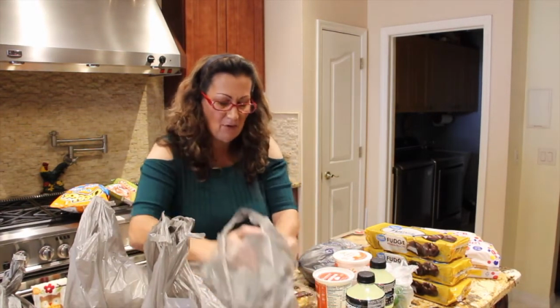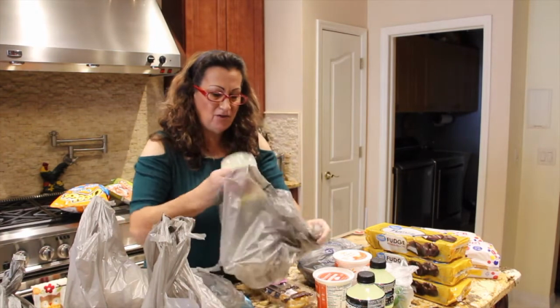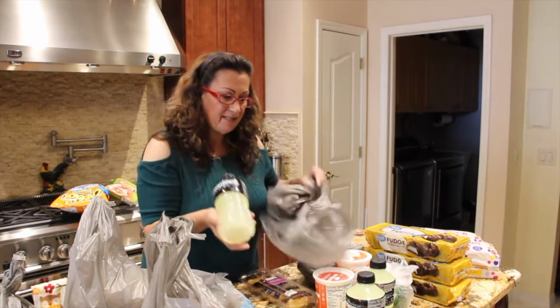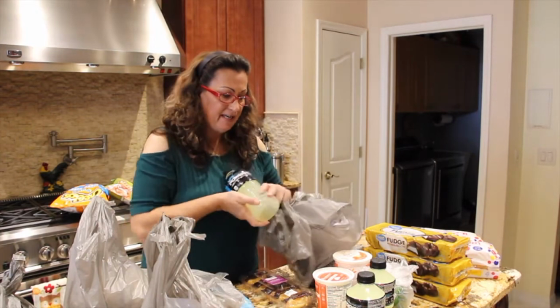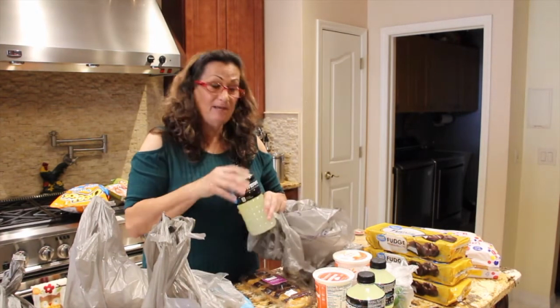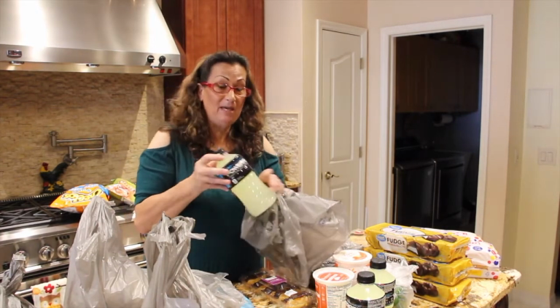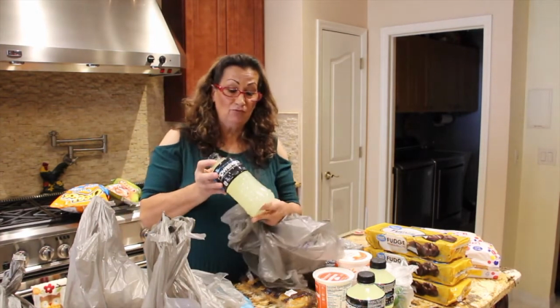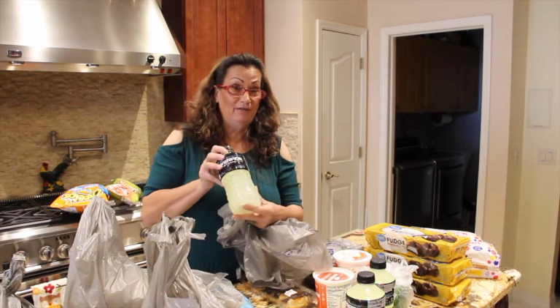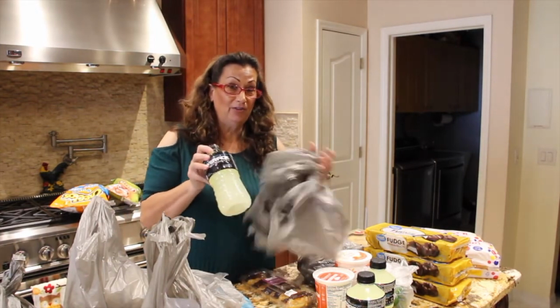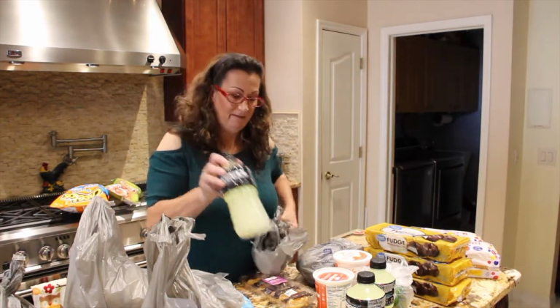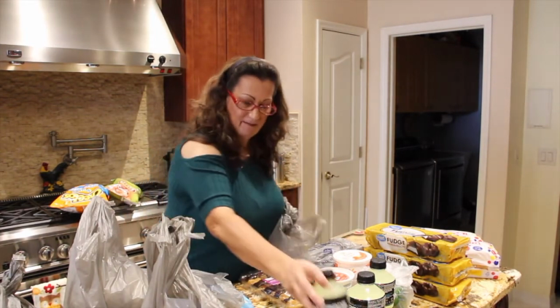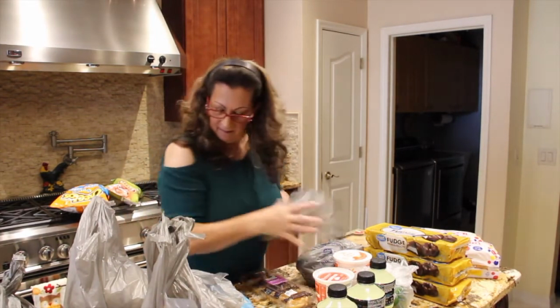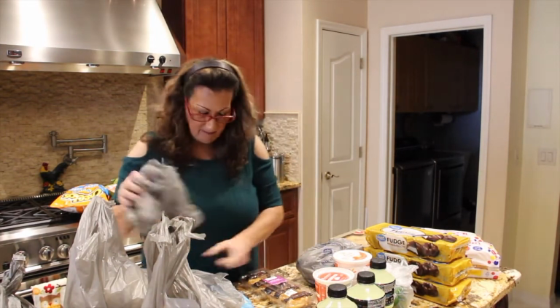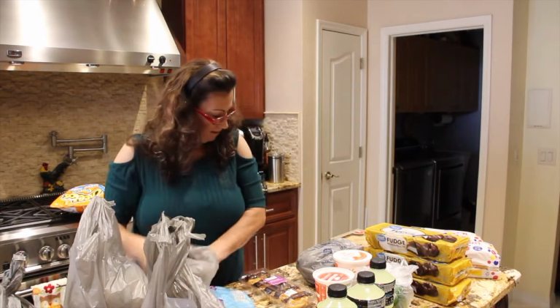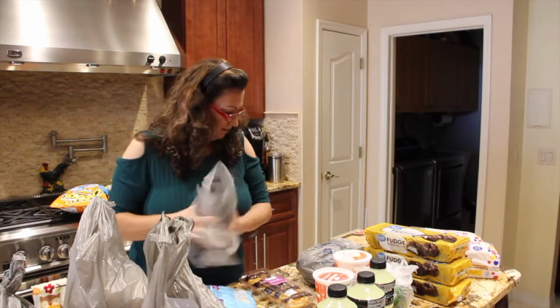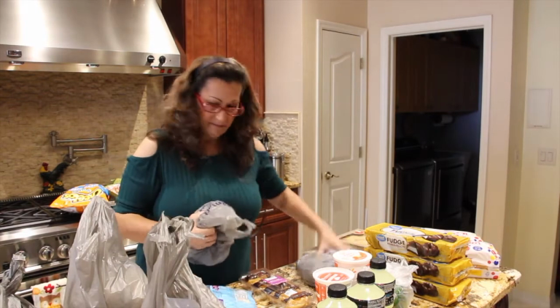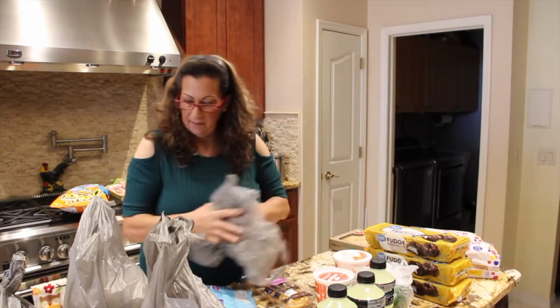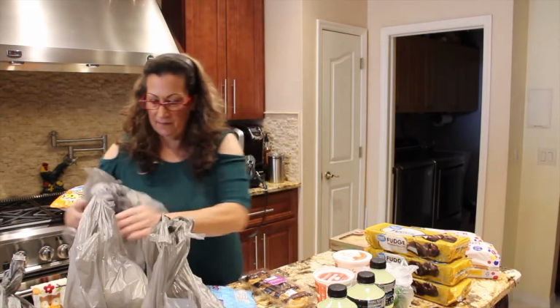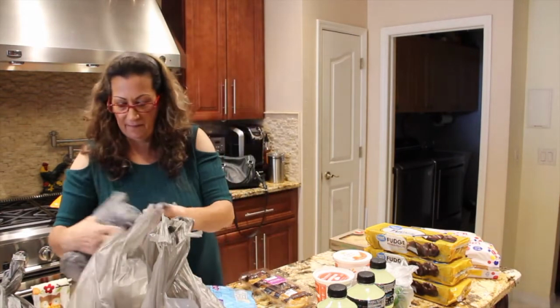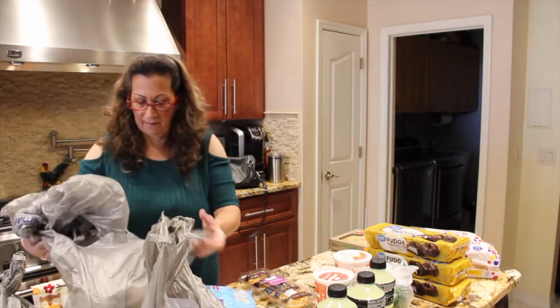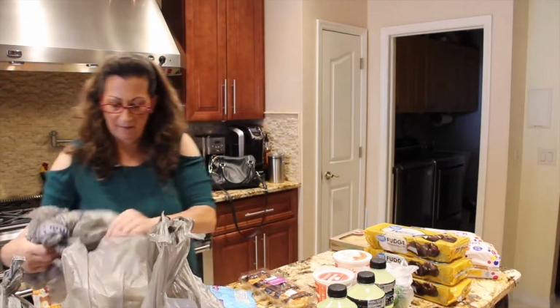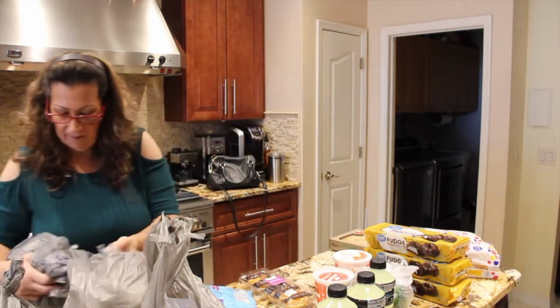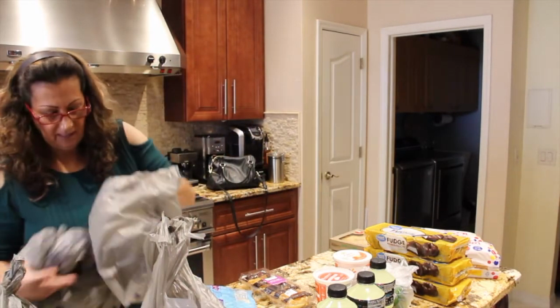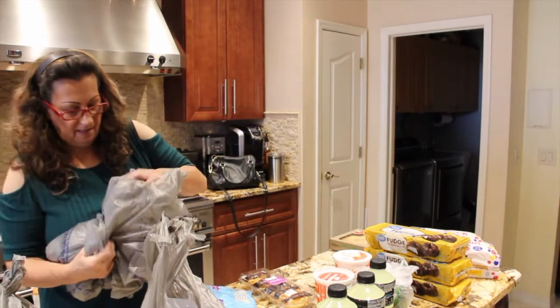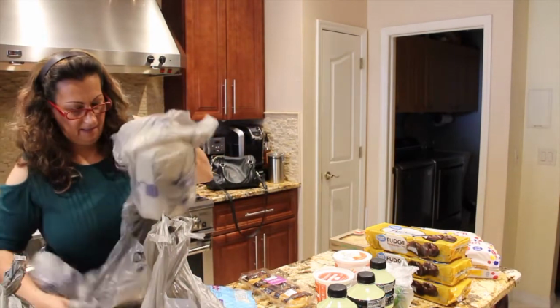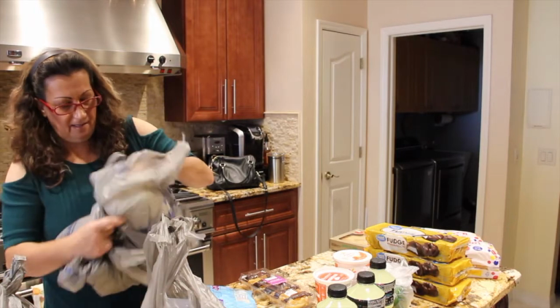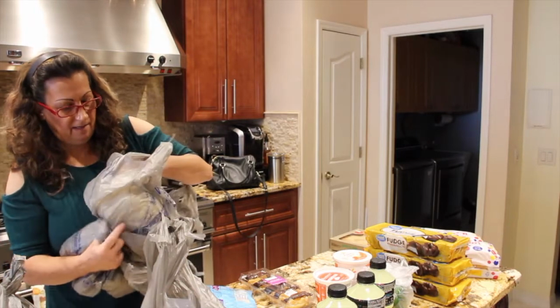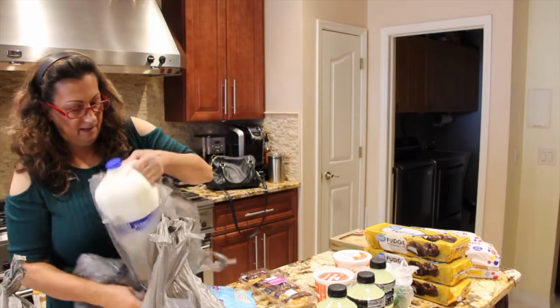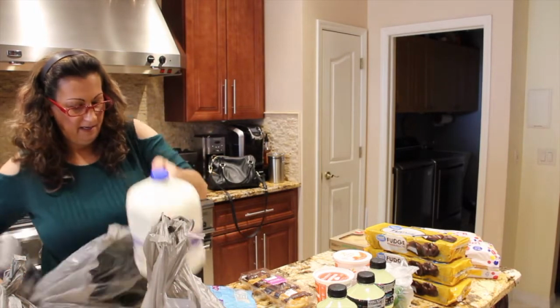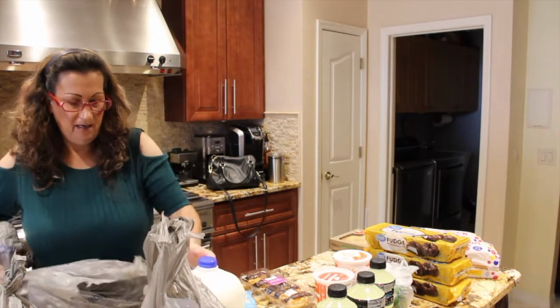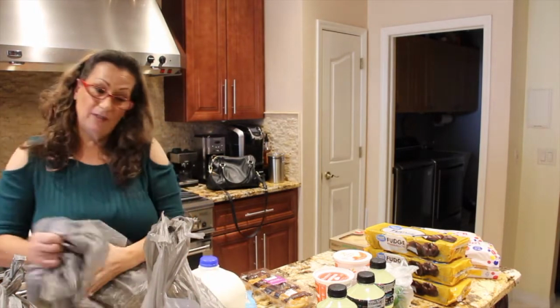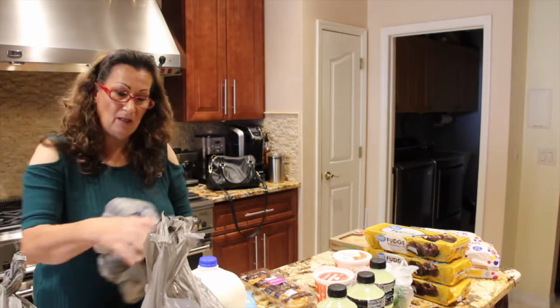Hollerade drinks — this lemon lime is really, really good. And of course, milk.